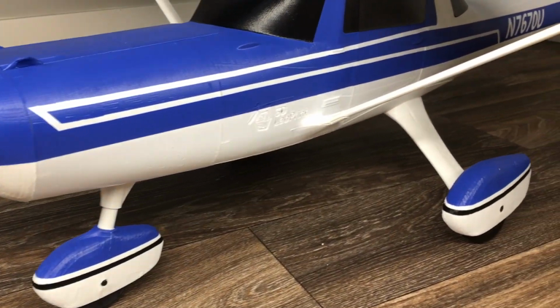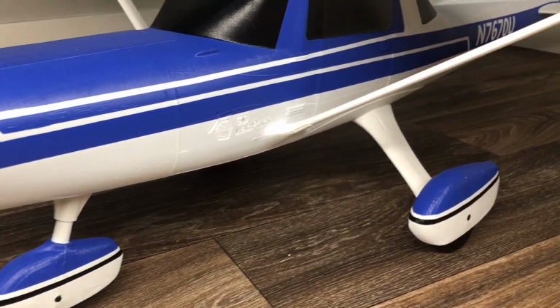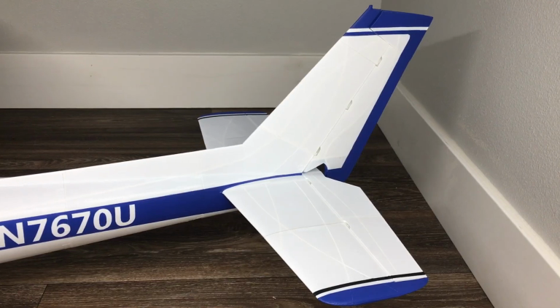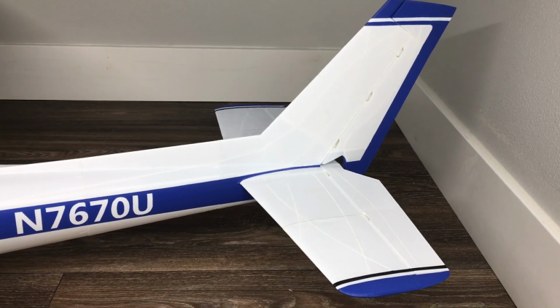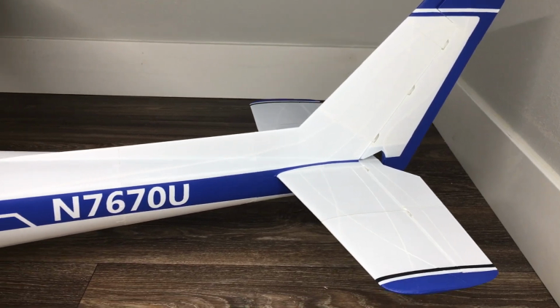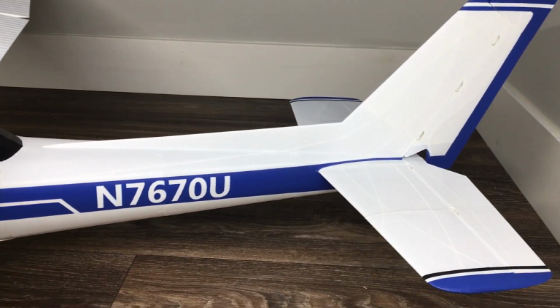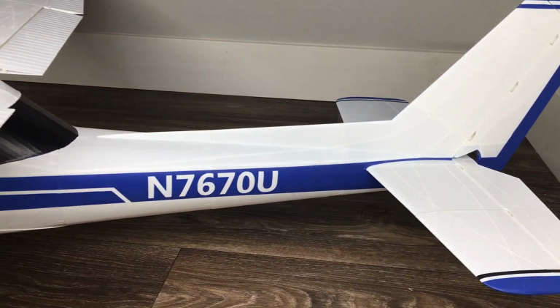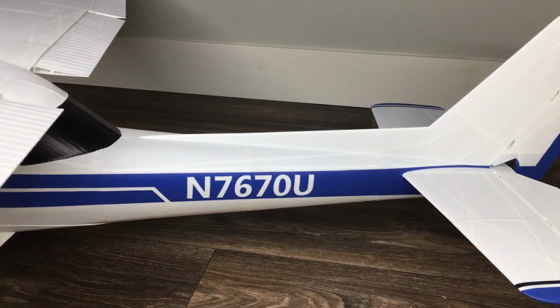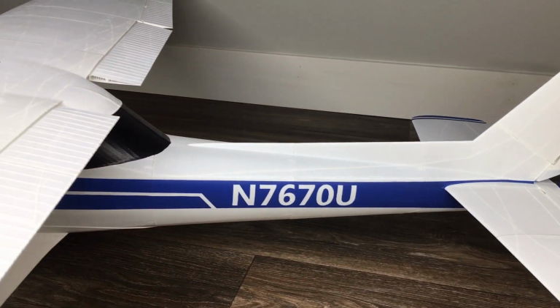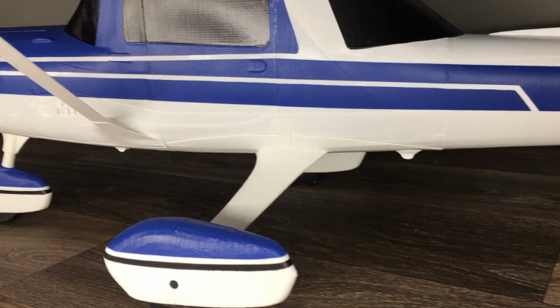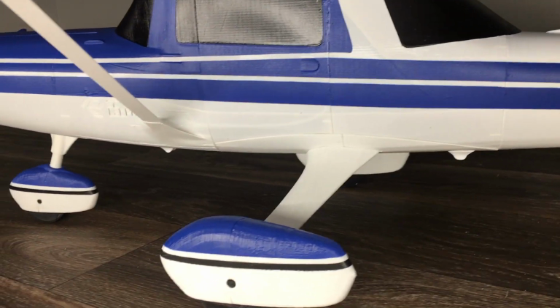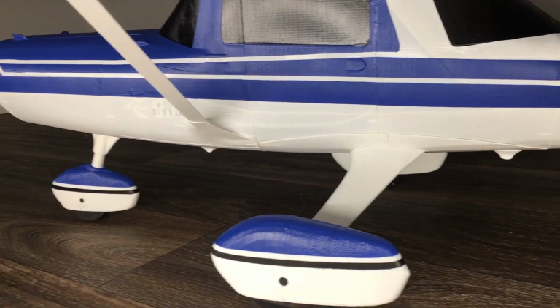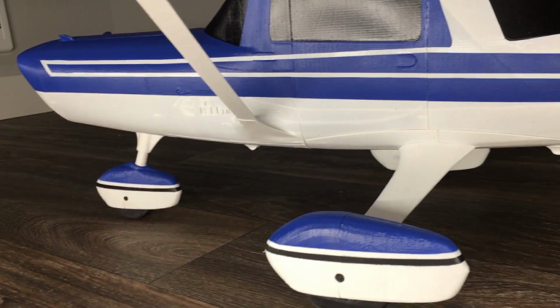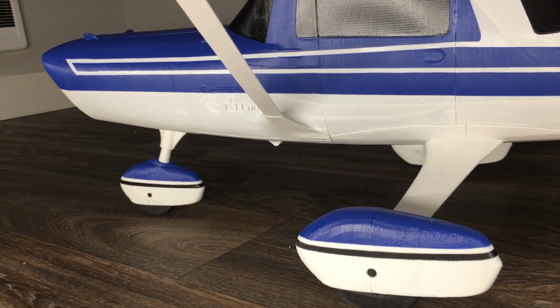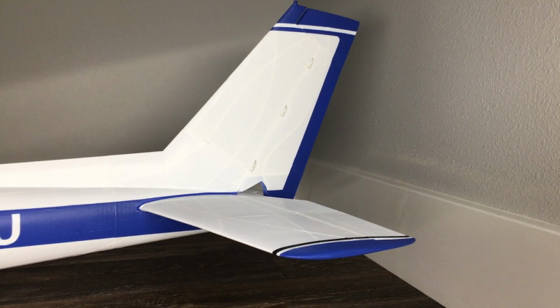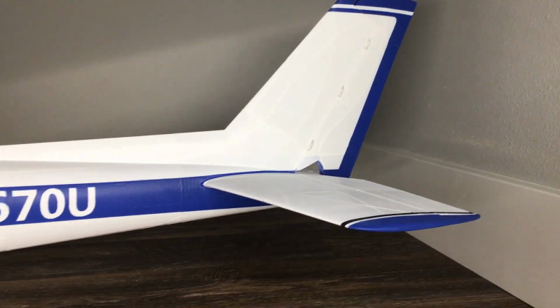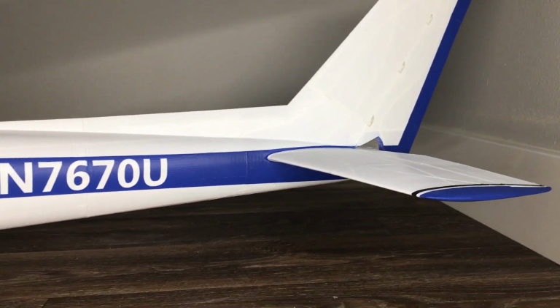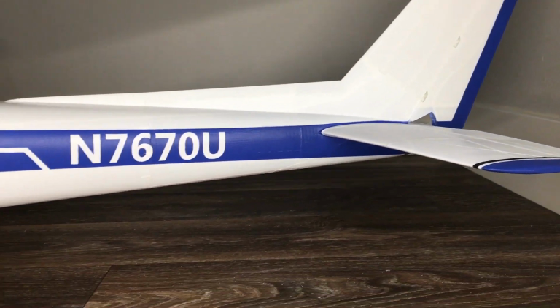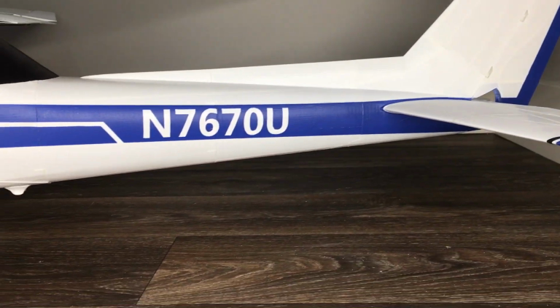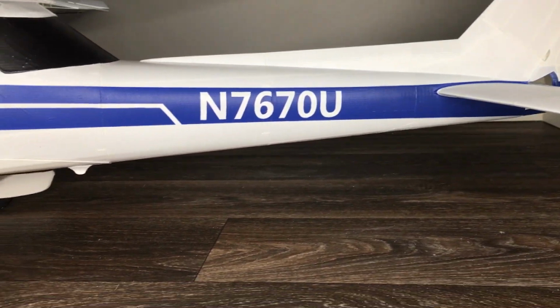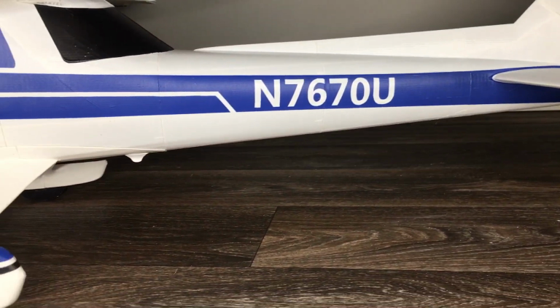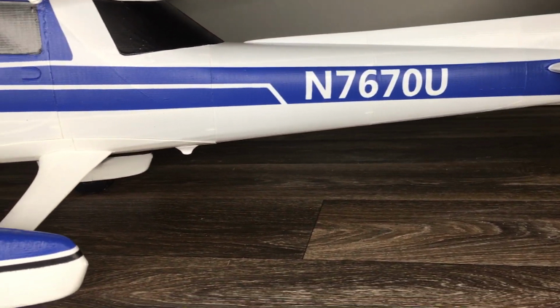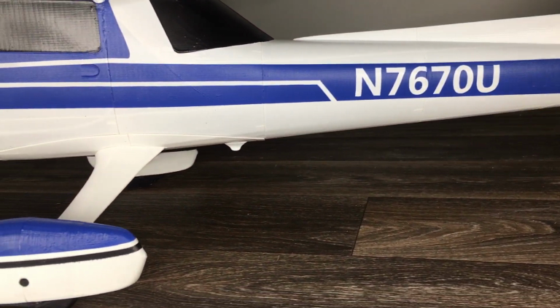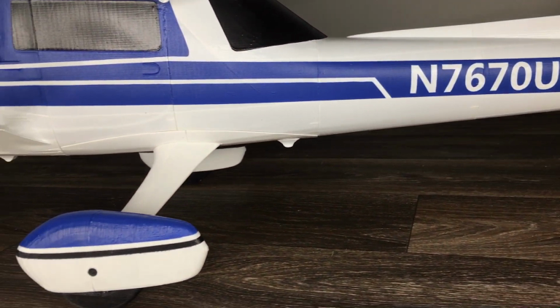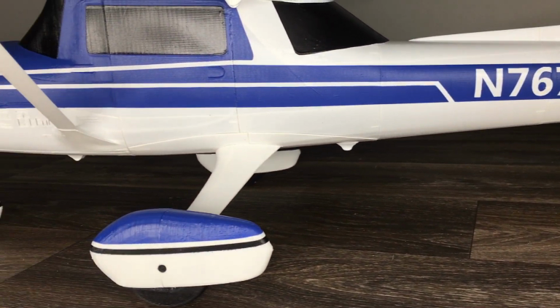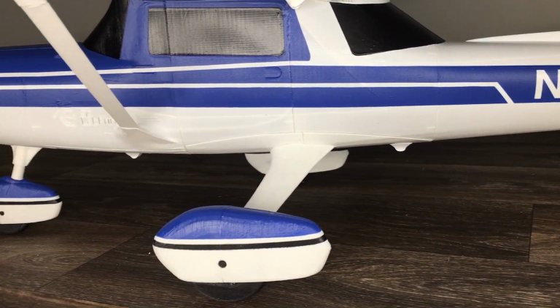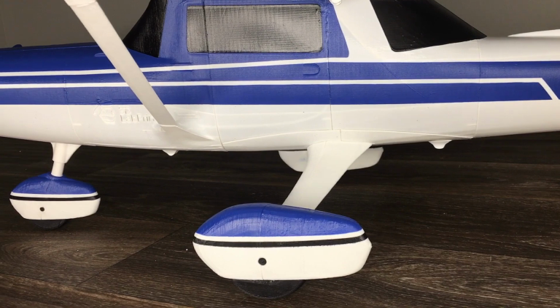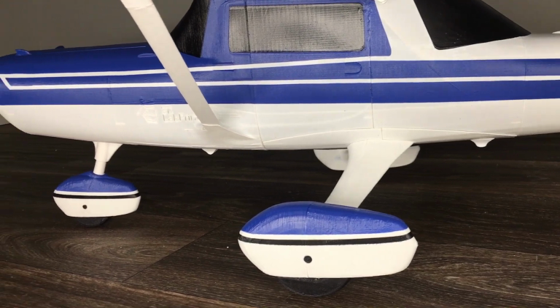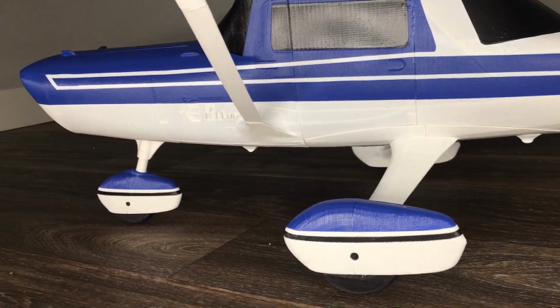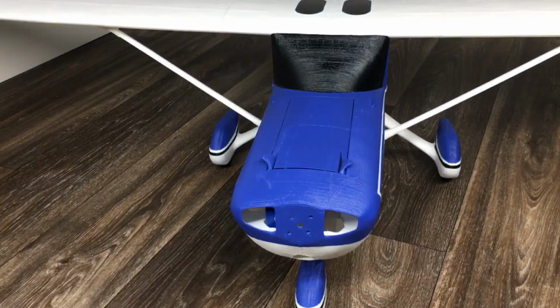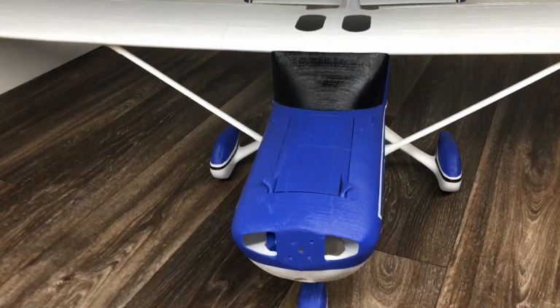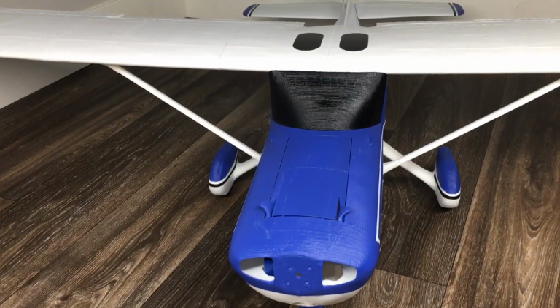Thank you guys for watching this video. Here's the airplane all done and ready for the next step — we're going to start adding some electronics and servos in it and getting it ready to fly. Make sure to hit that subscribe button so you guys get notified when I add new videos.